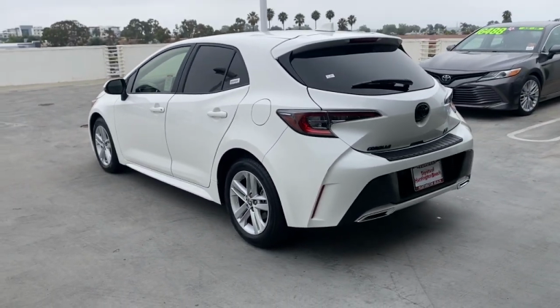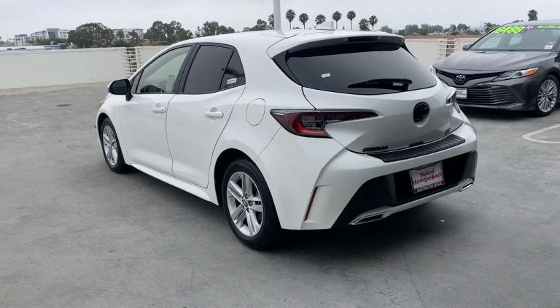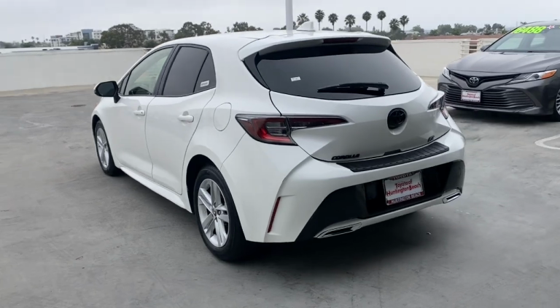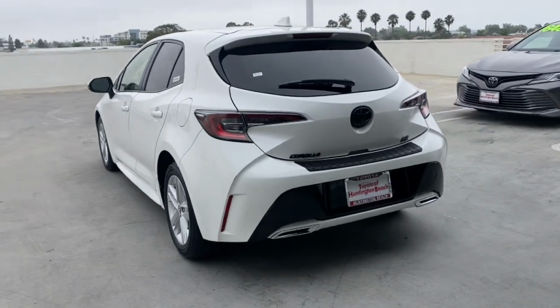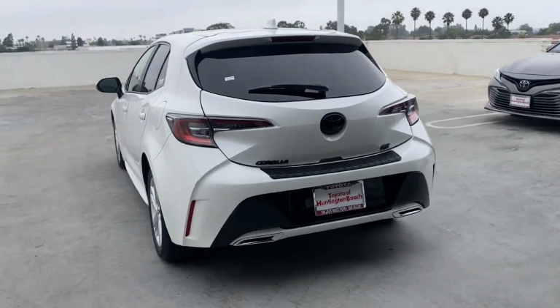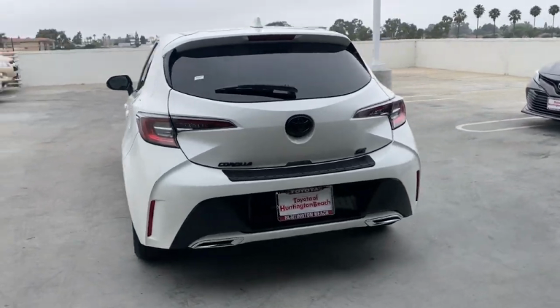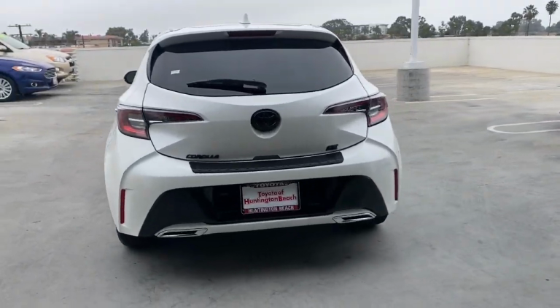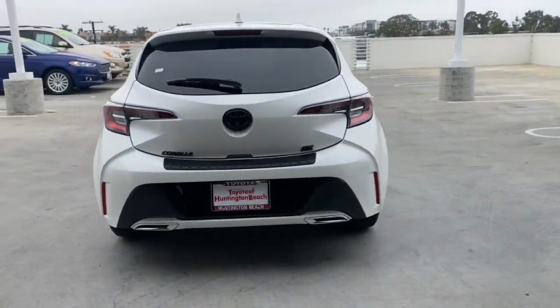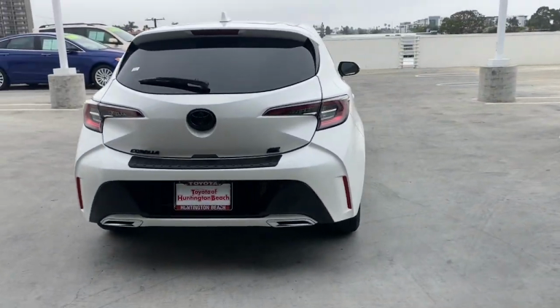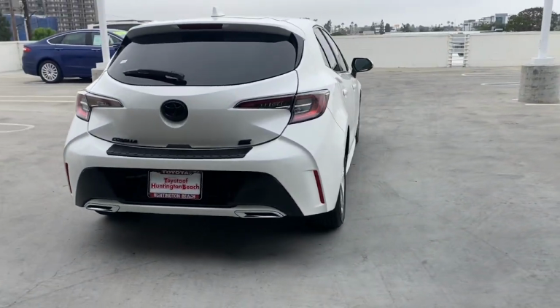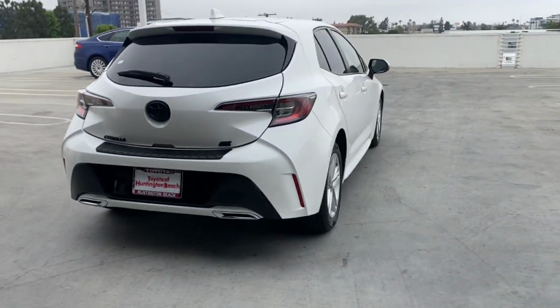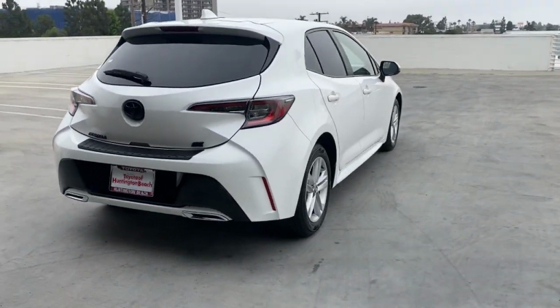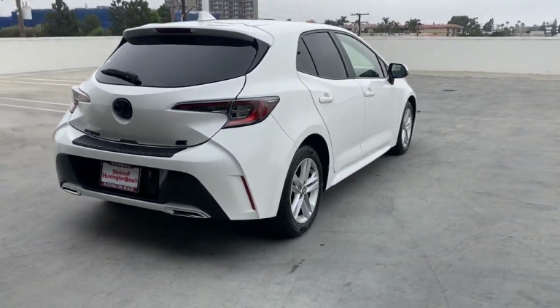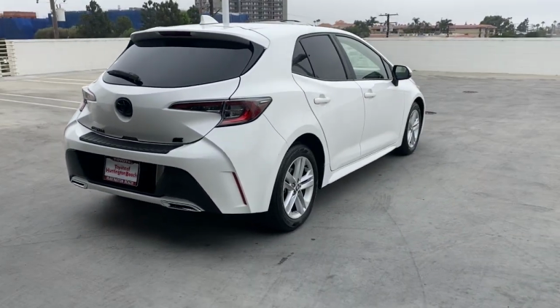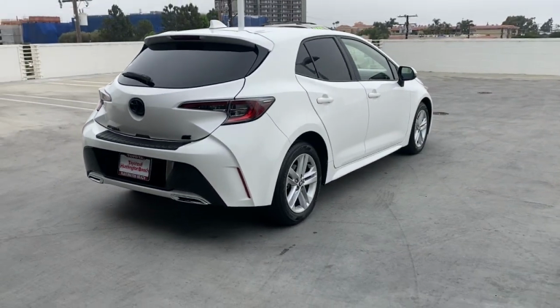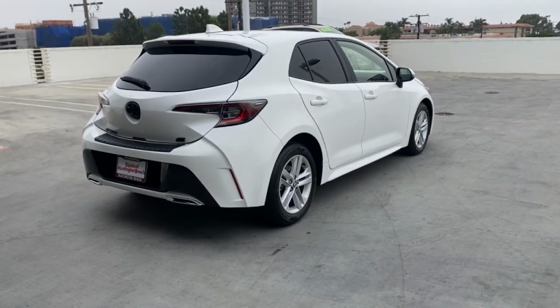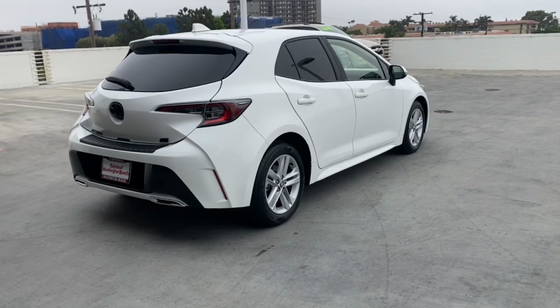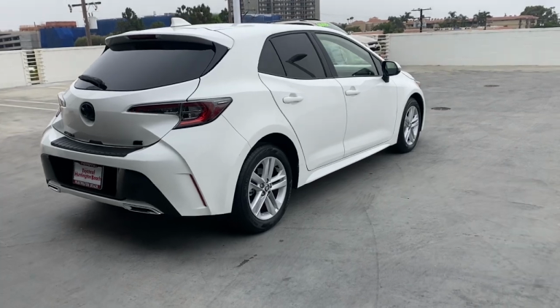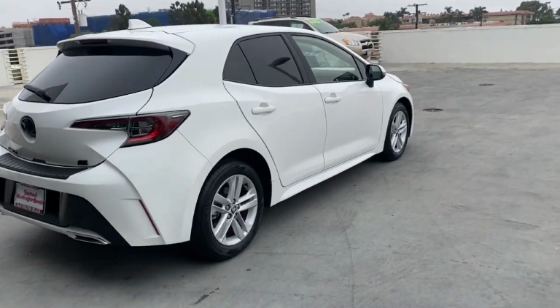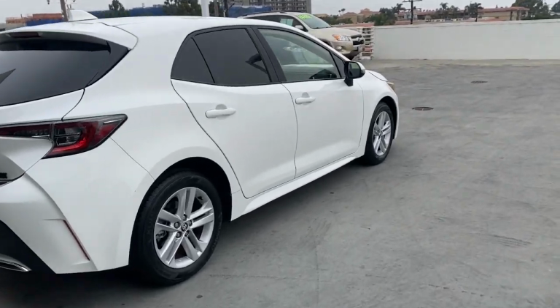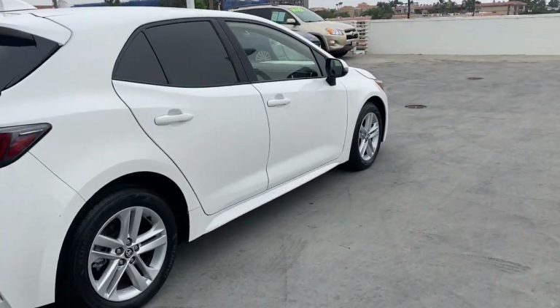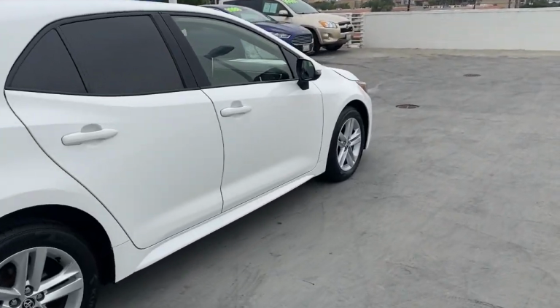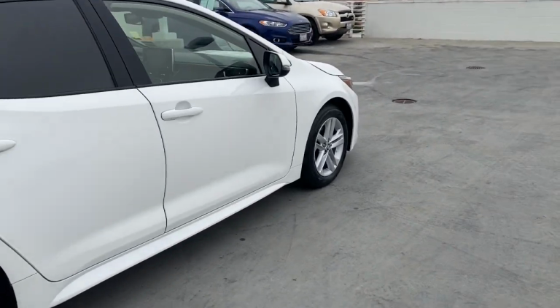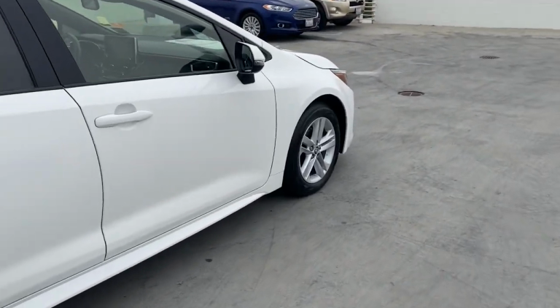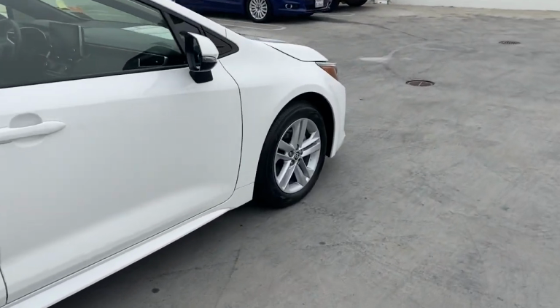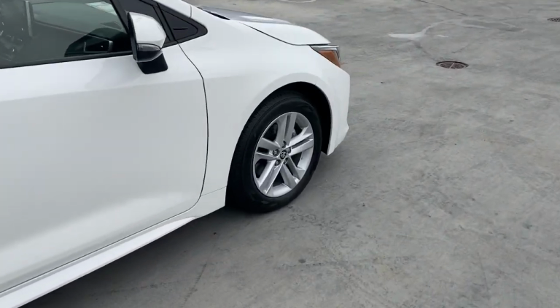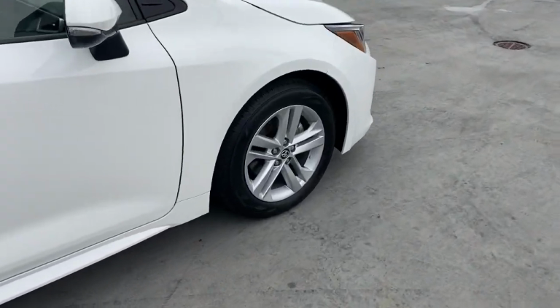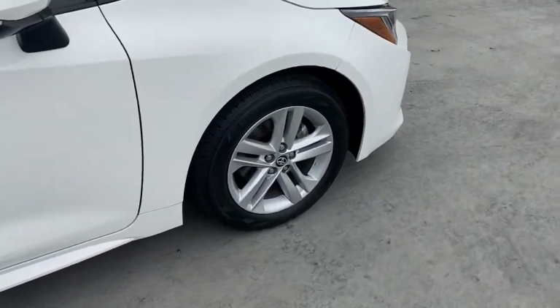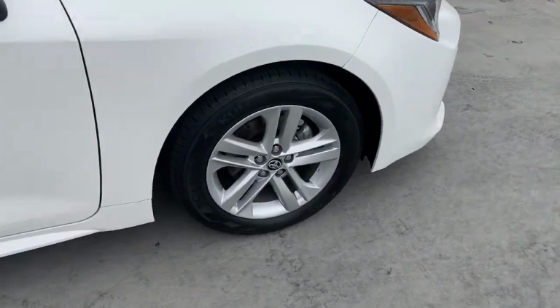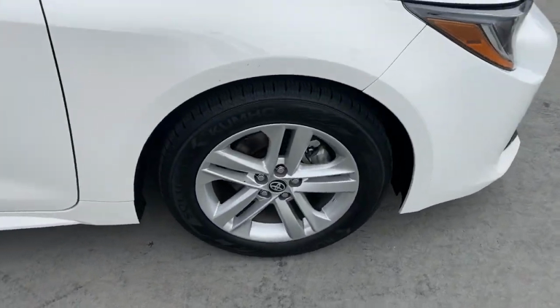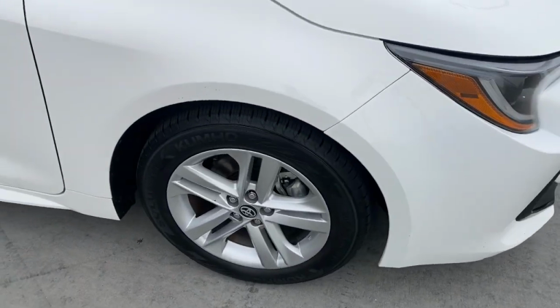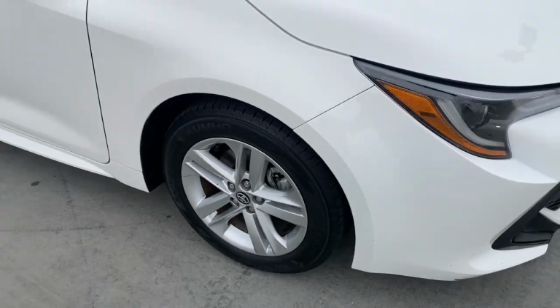Take a closer look at this sleek Toyota Corolla Hatchback. It's an exciting performance machine with a wide stance and a sporty interior, designed to keep you comfortable and secure, even on the most spirited drives.